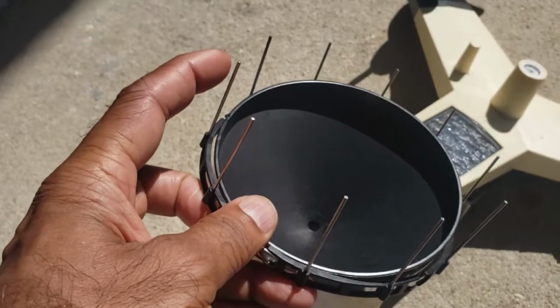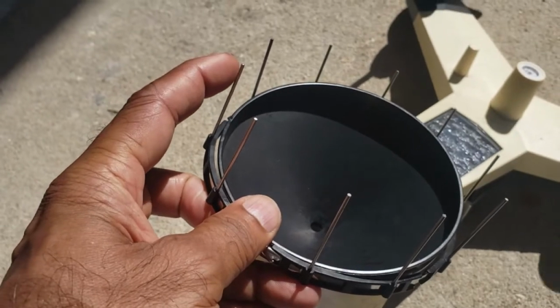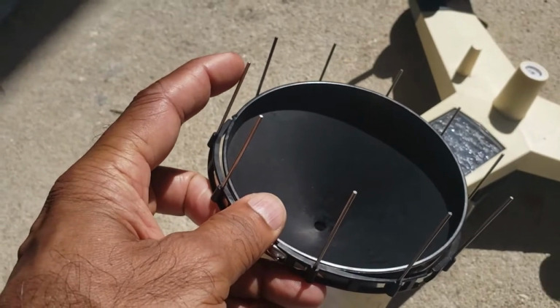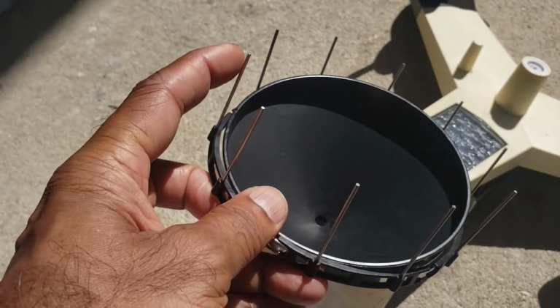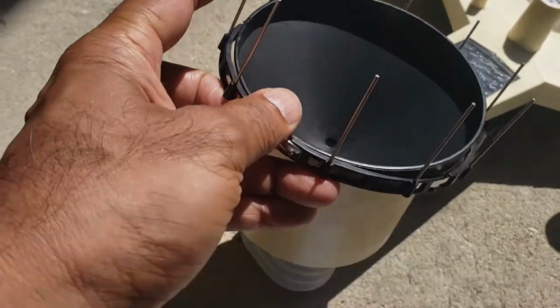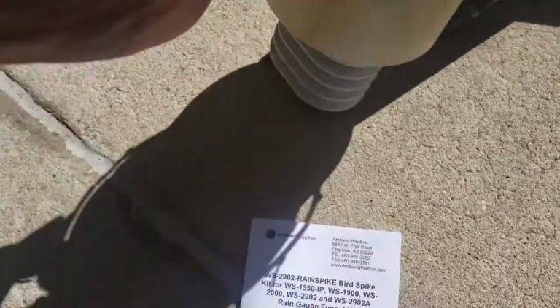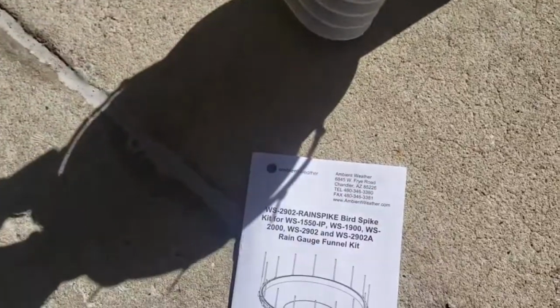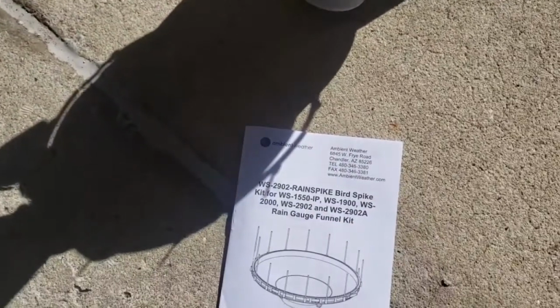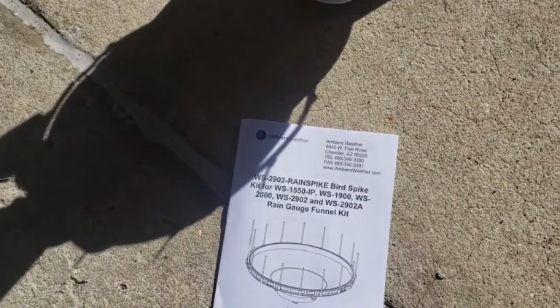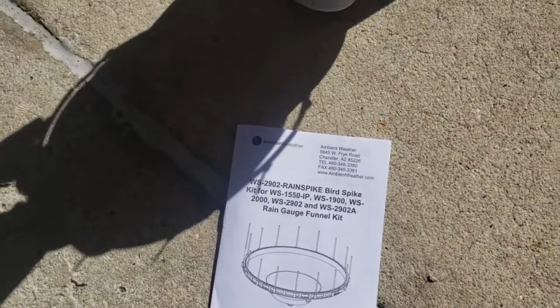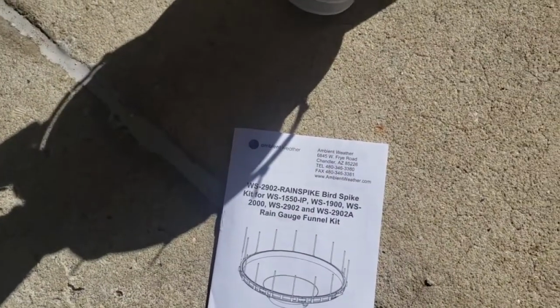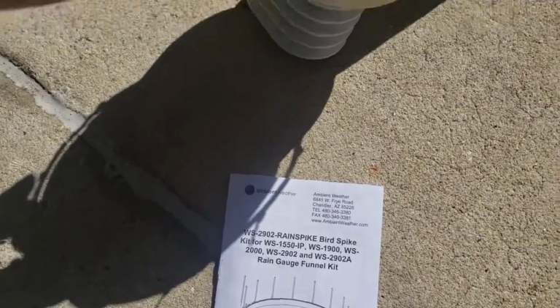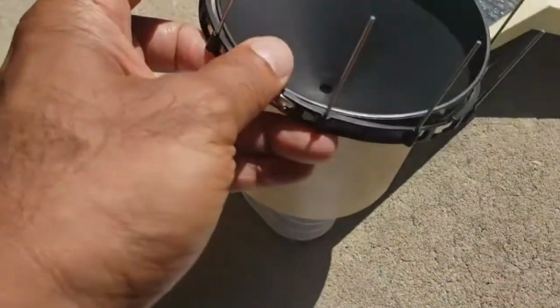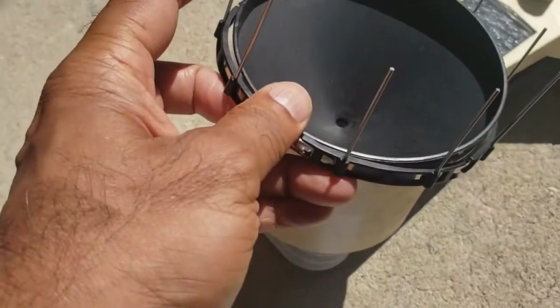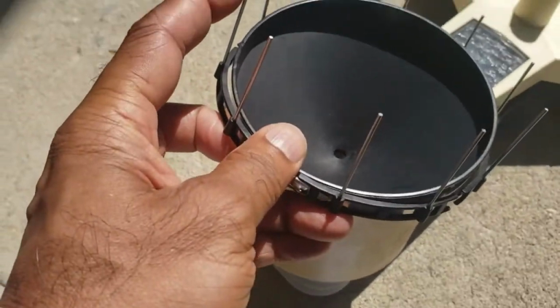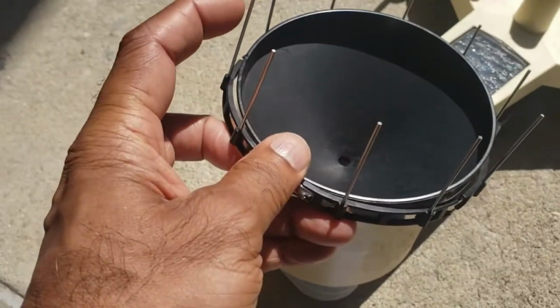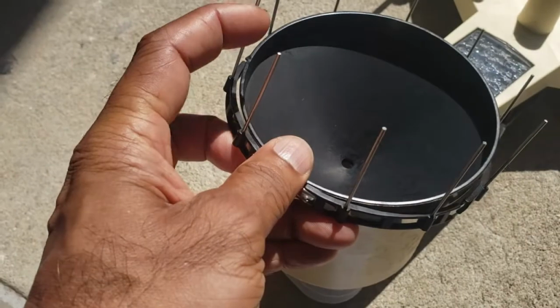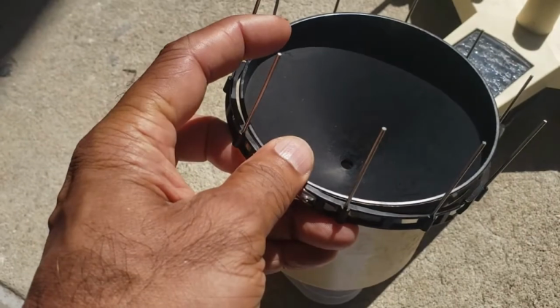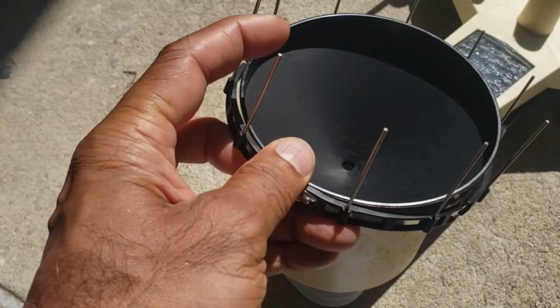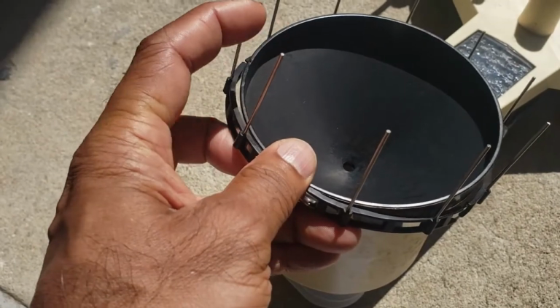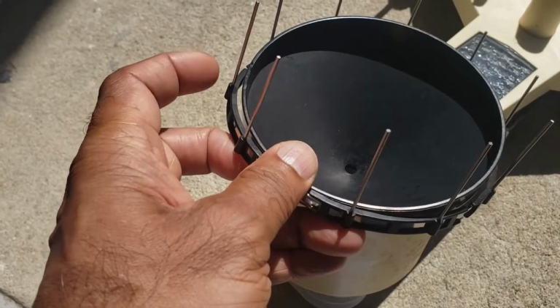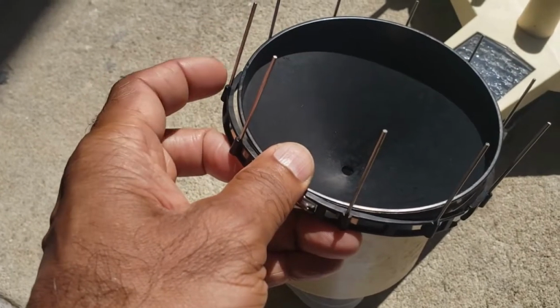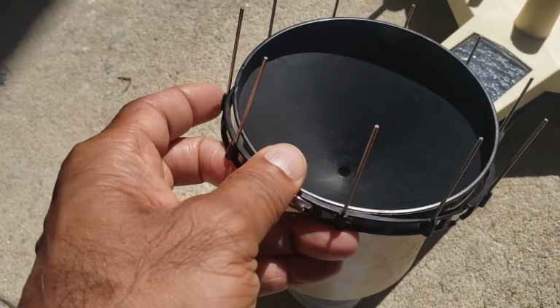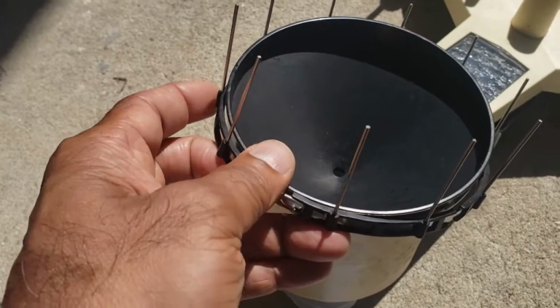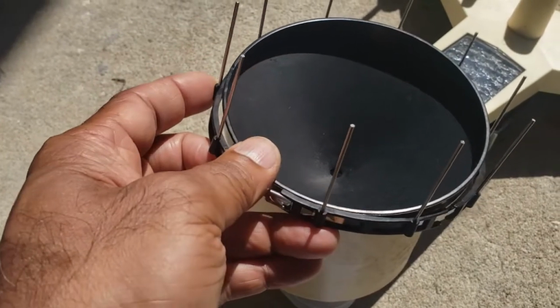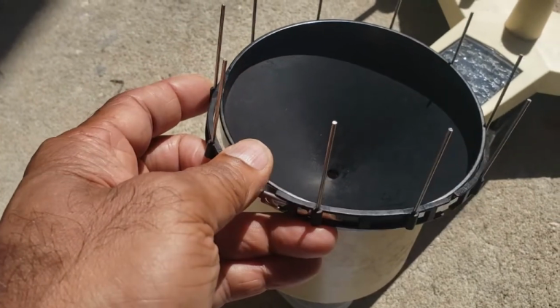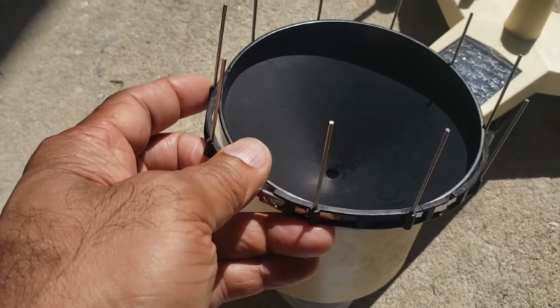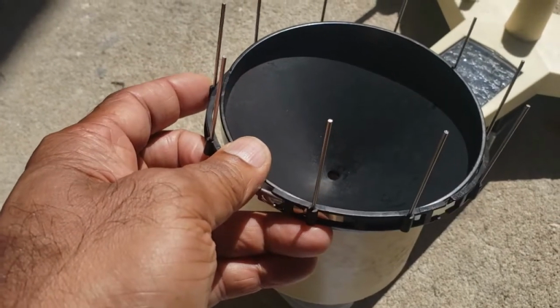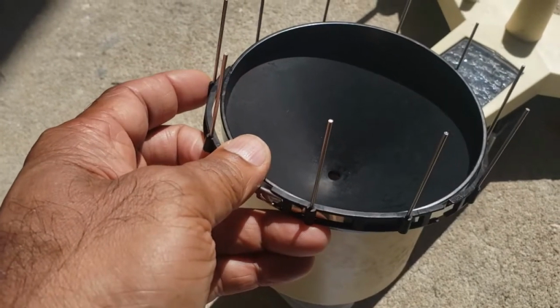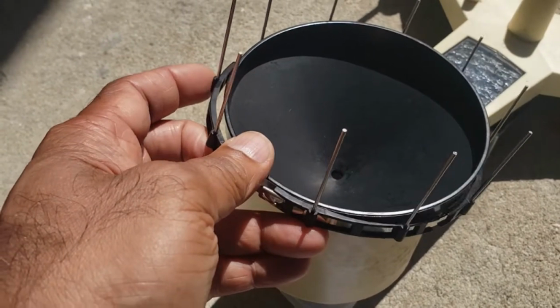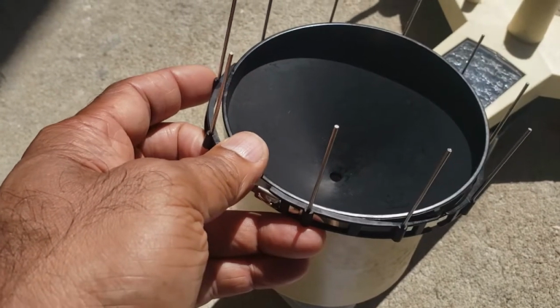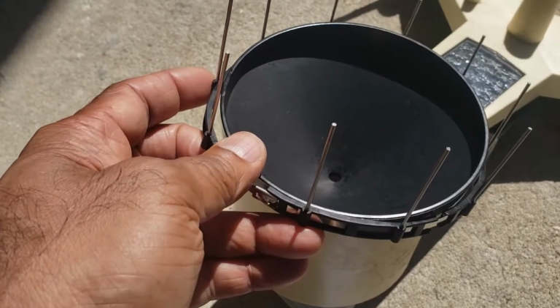According to the instructions, you can also bend these inward, but I don't think I'll be doing that — I'll just leave them straight up. So that's something to consider.